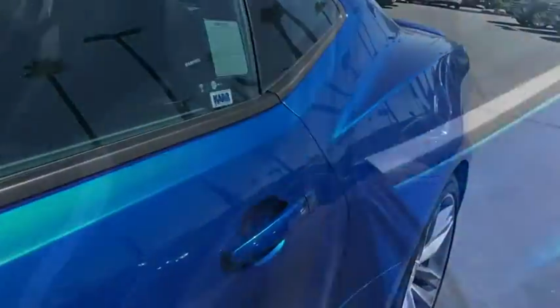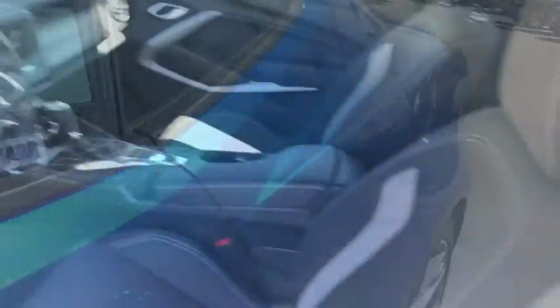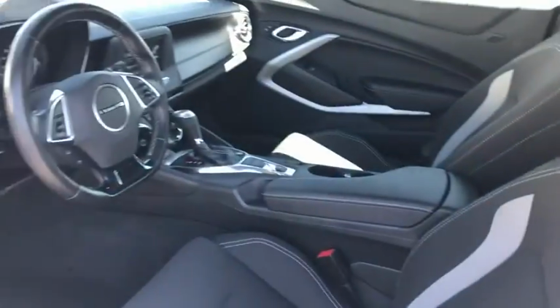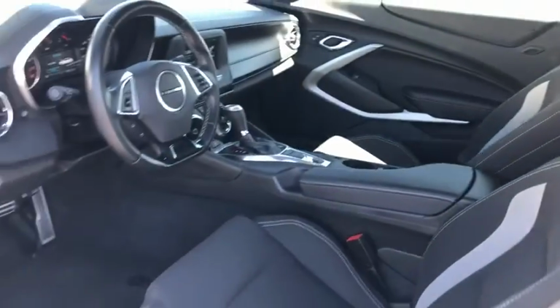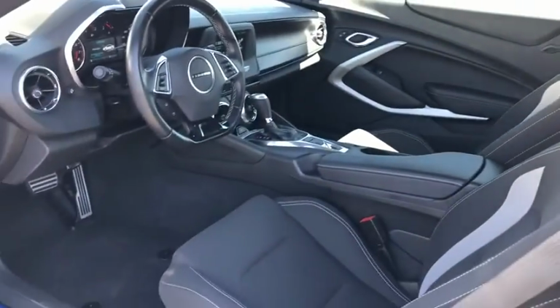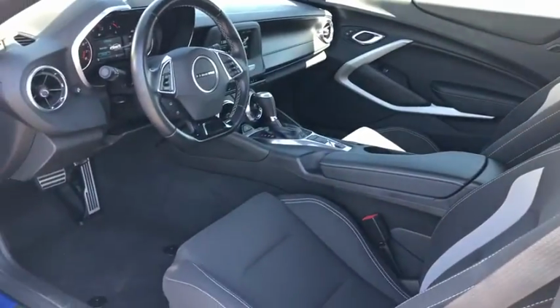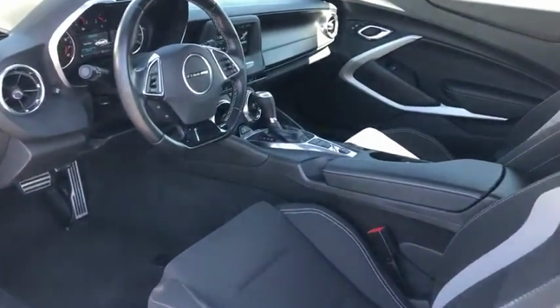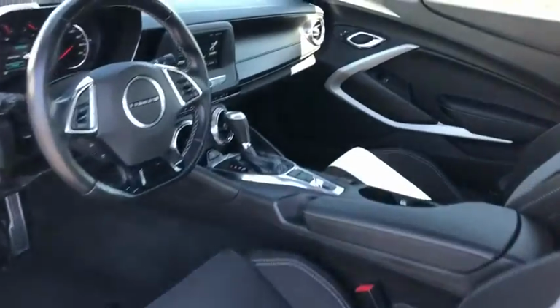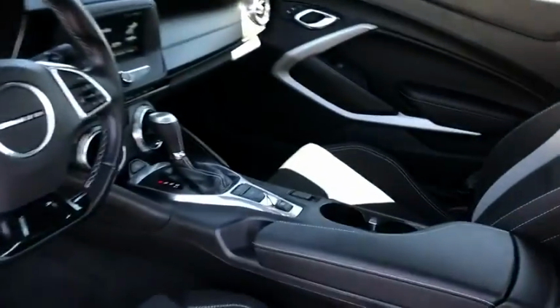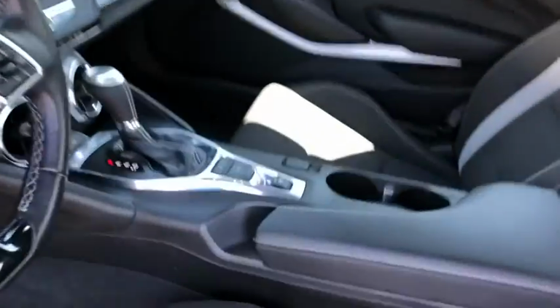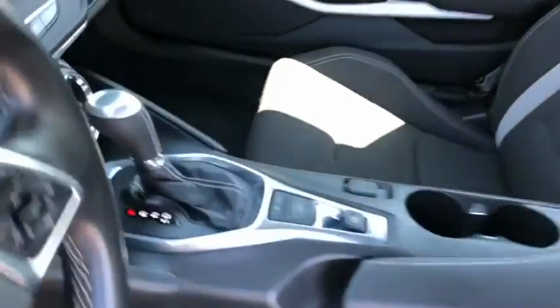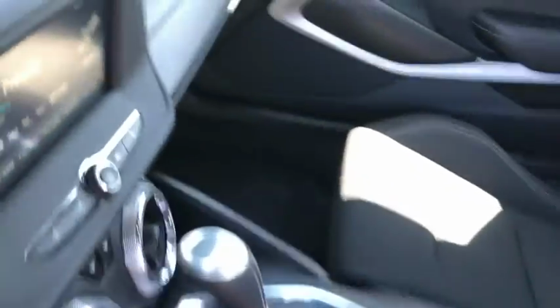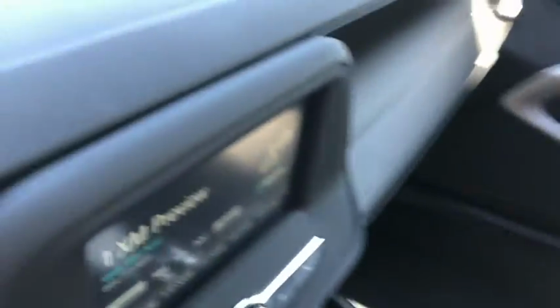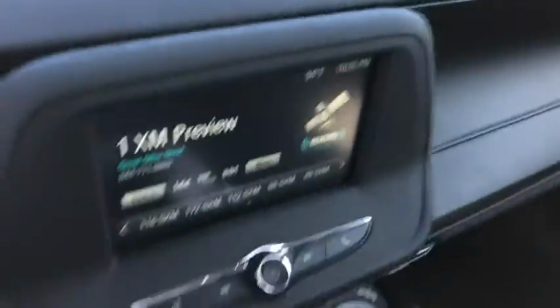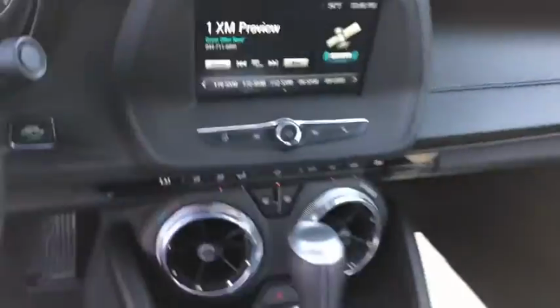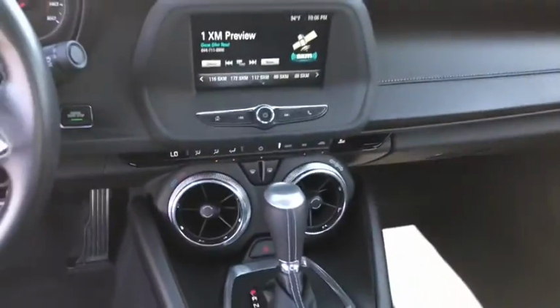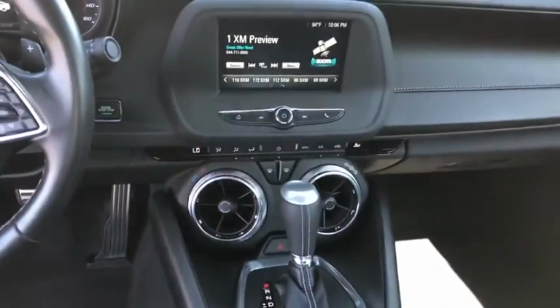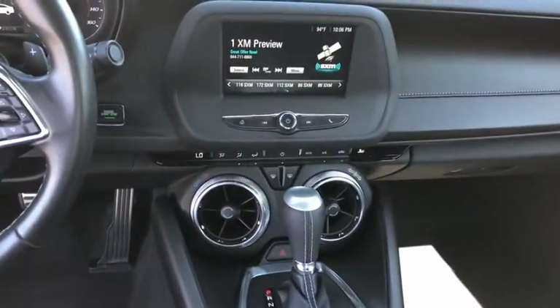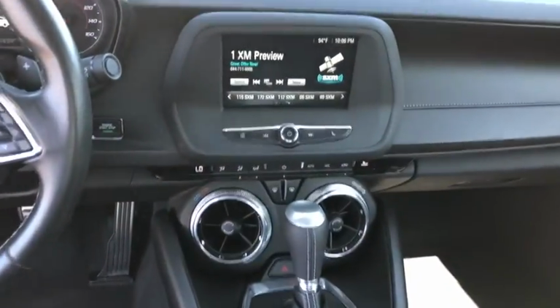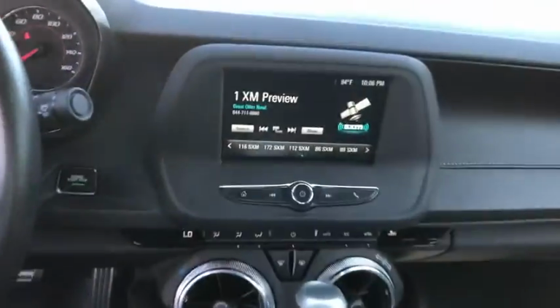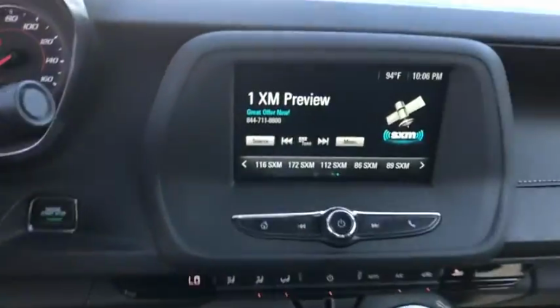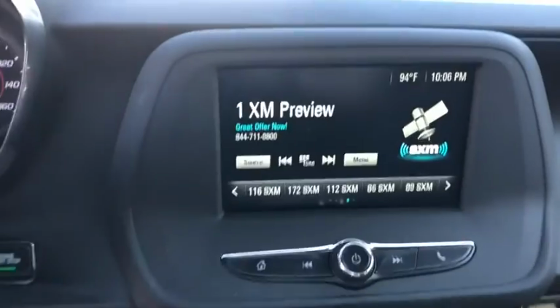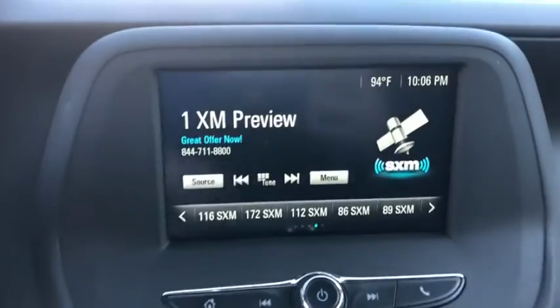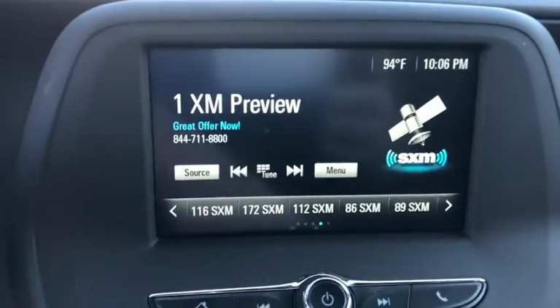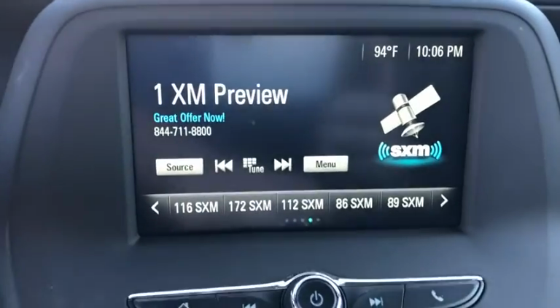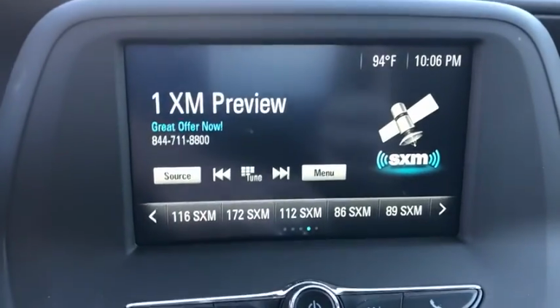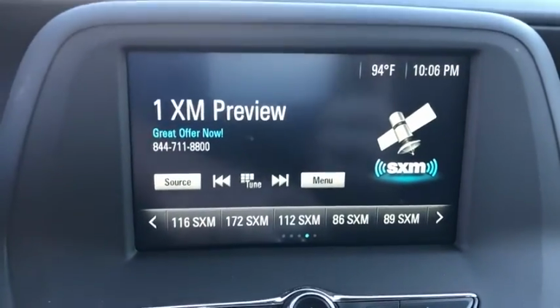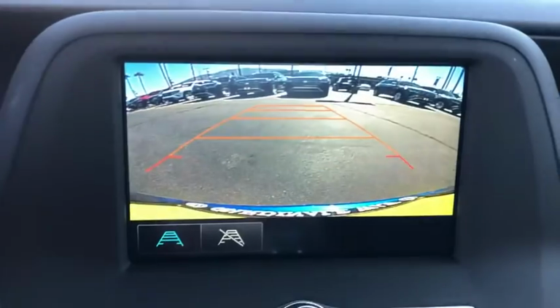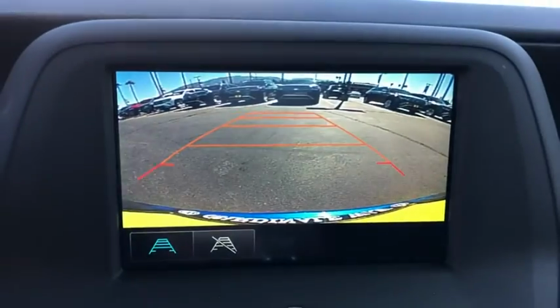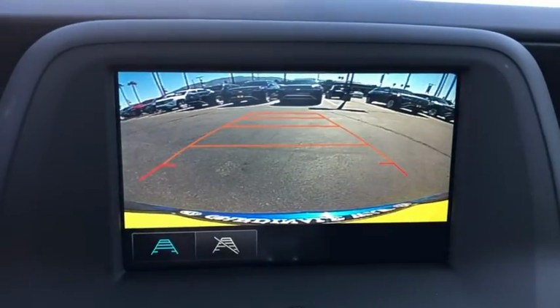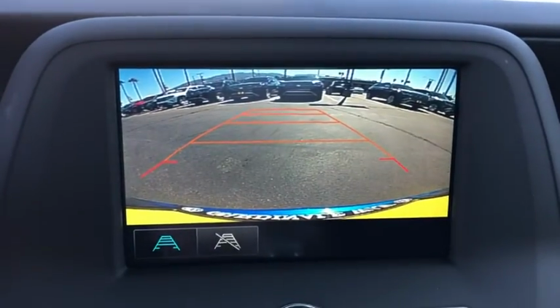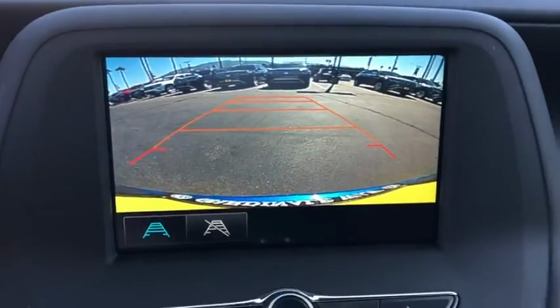Security system, power windows, fog light, rear window defroster, trip computer, electronic stability control, panic alarm, brake assist, tachometer, Sirius satellite radio.